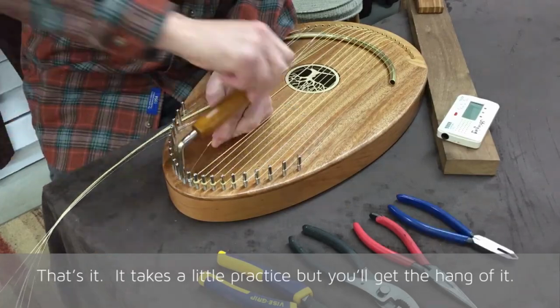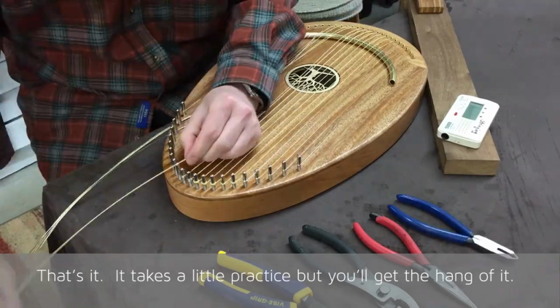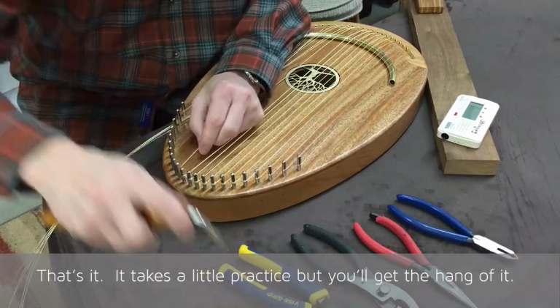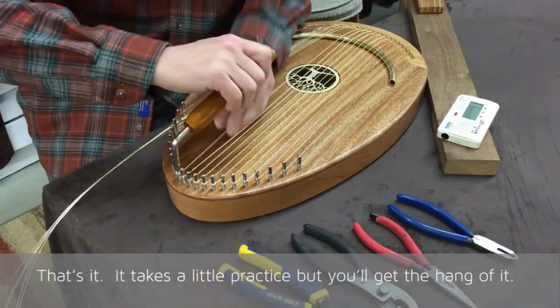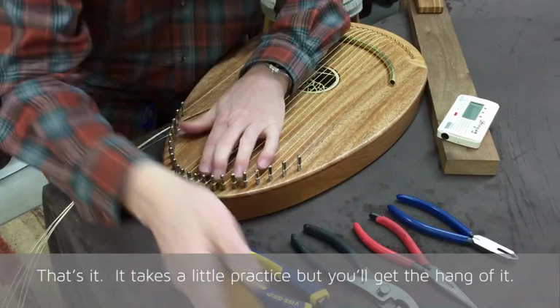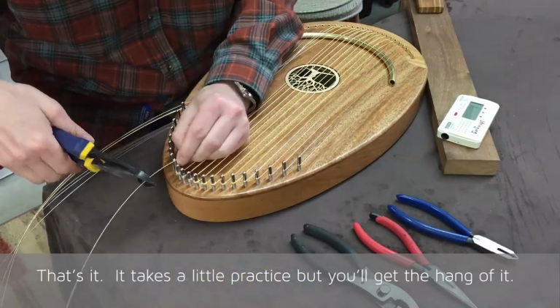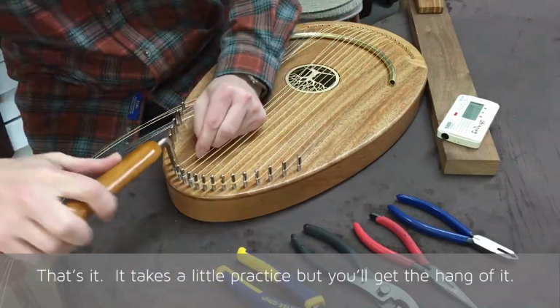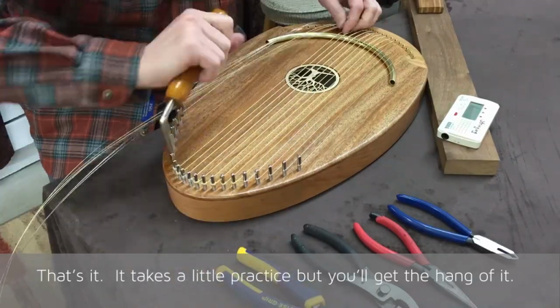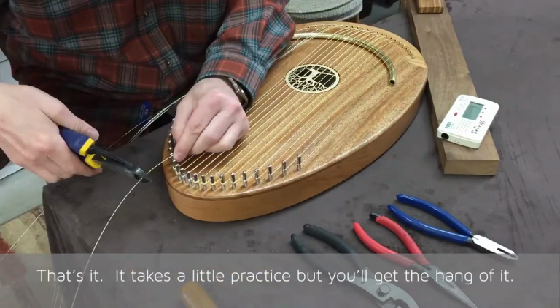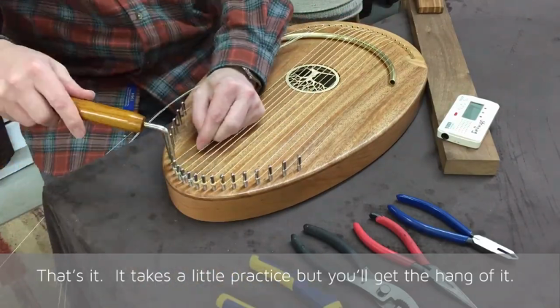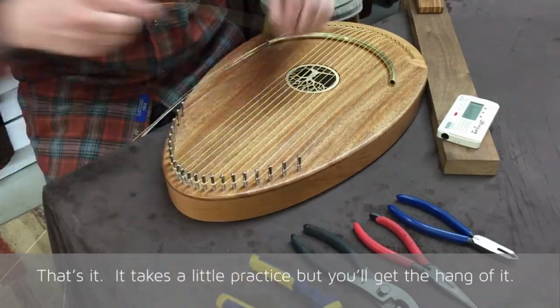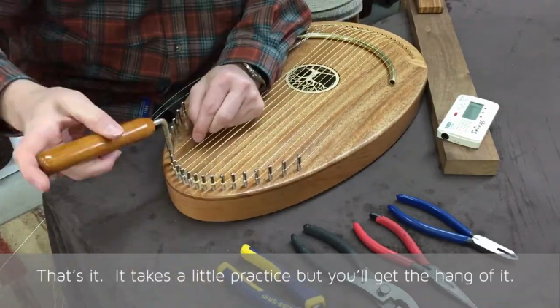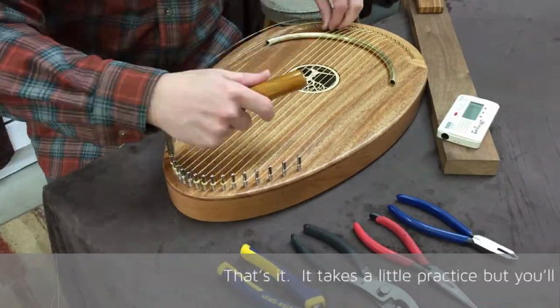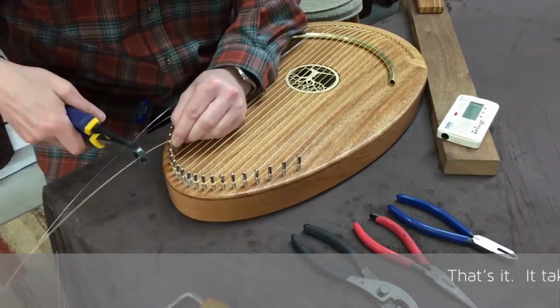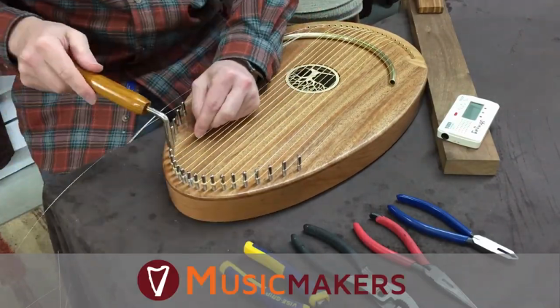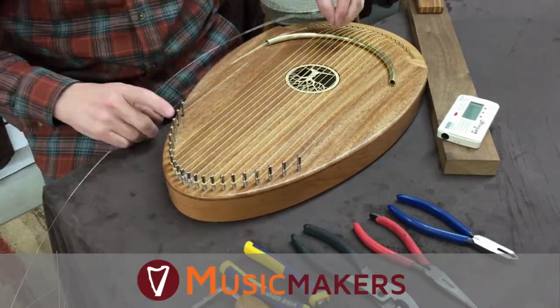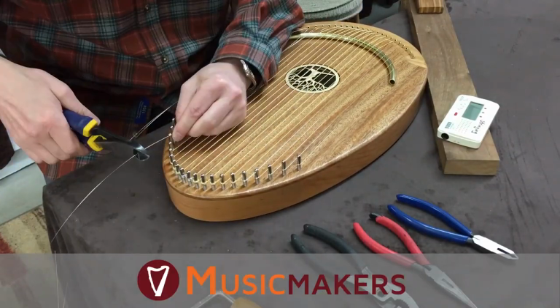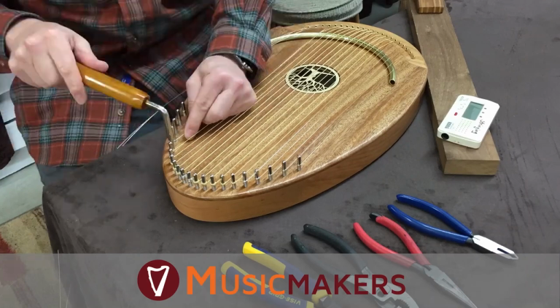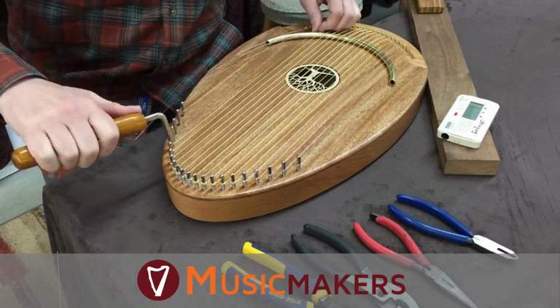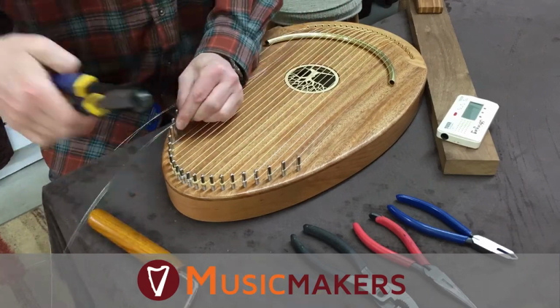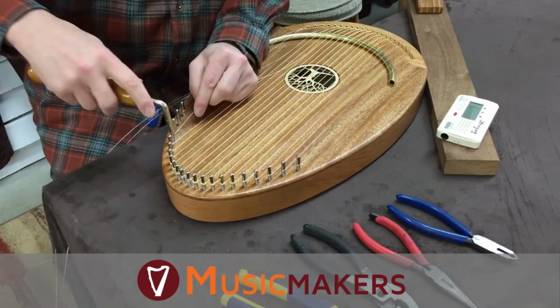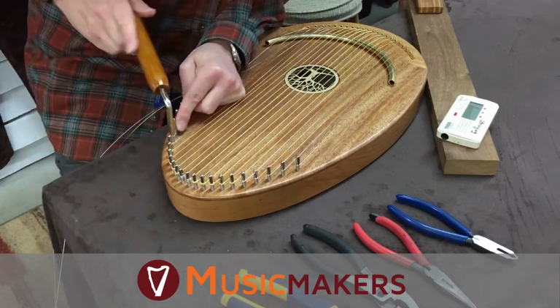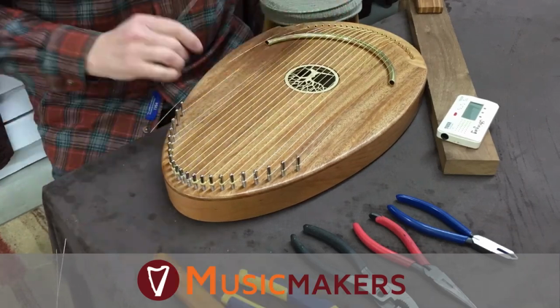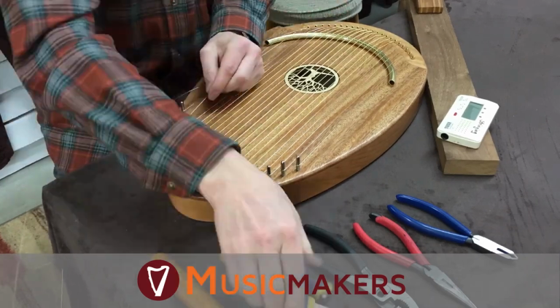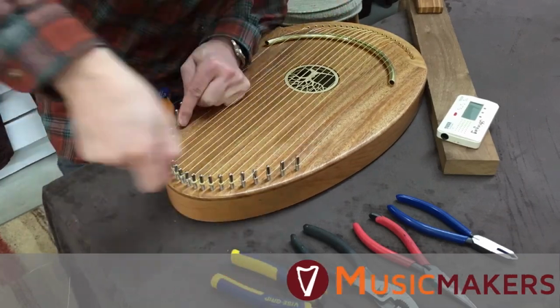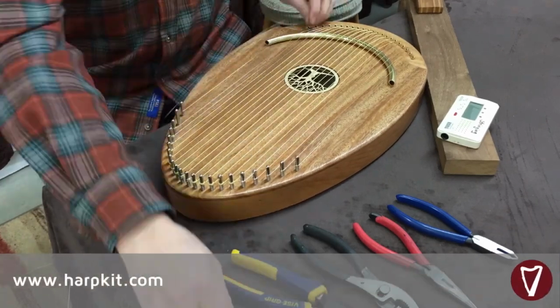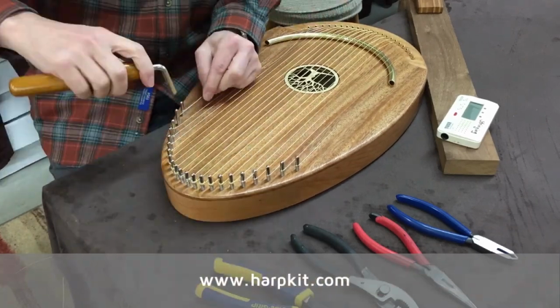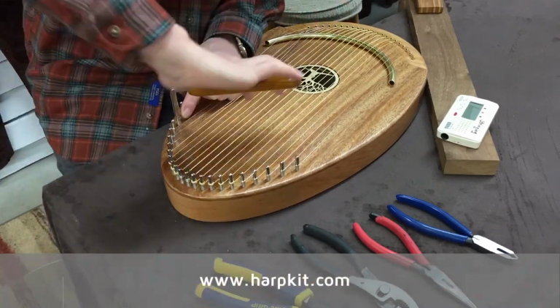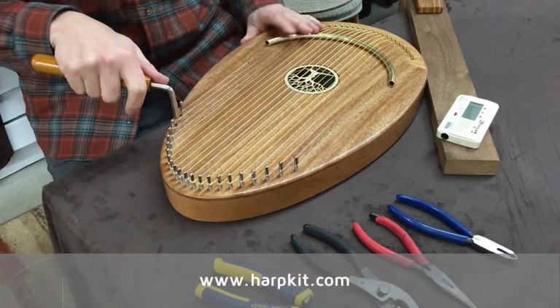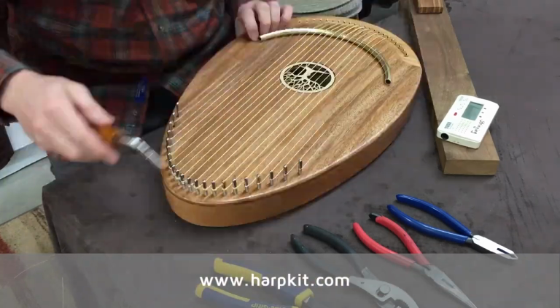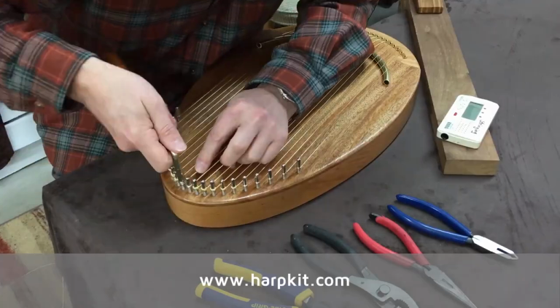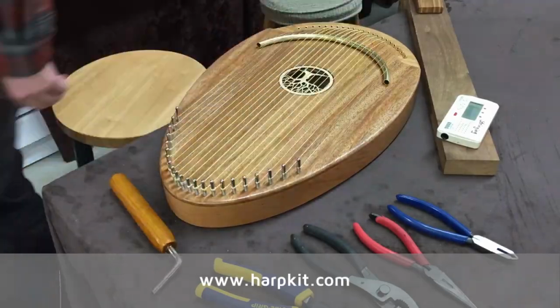That's it. Takes a little practice, but you'll get the hang of it.